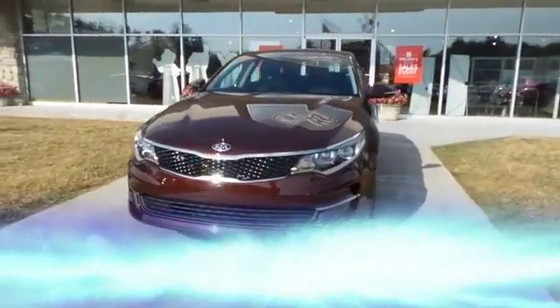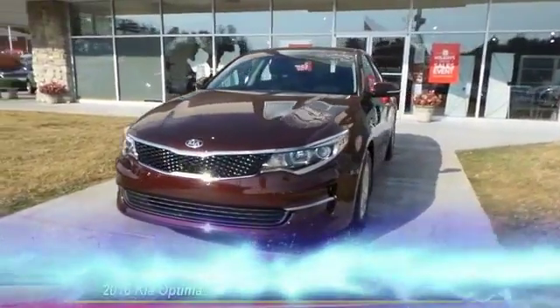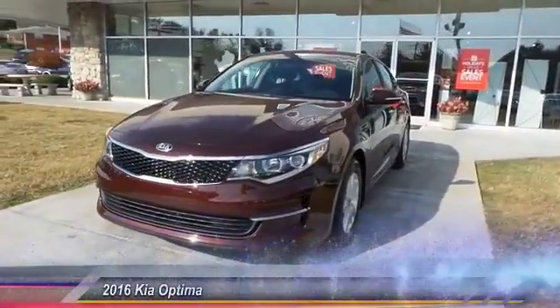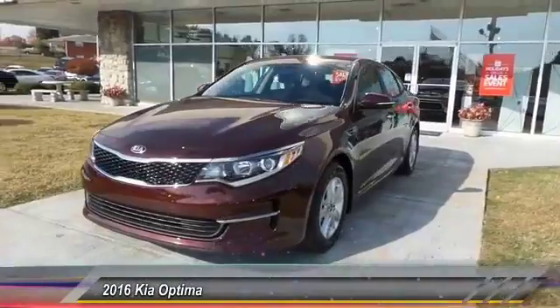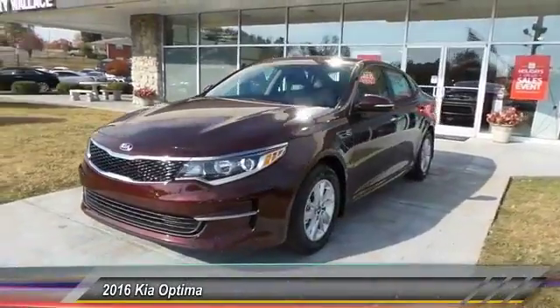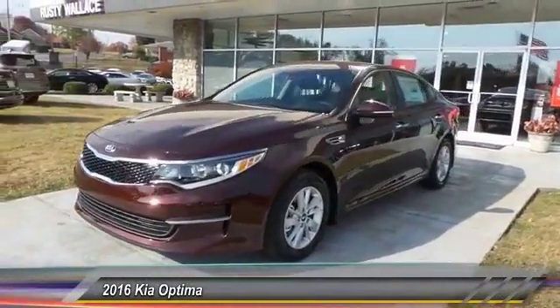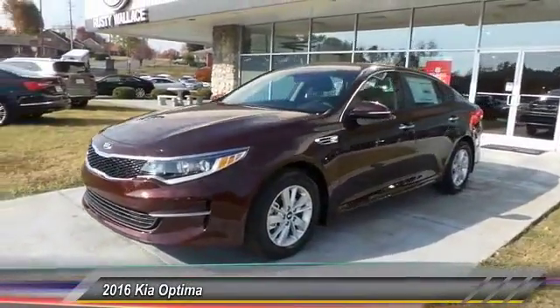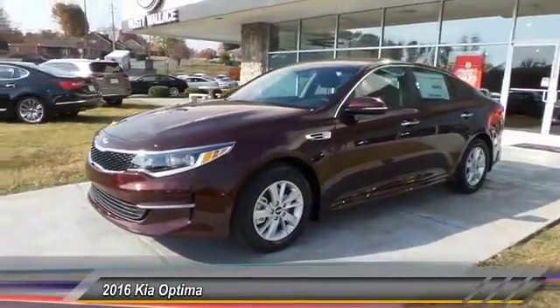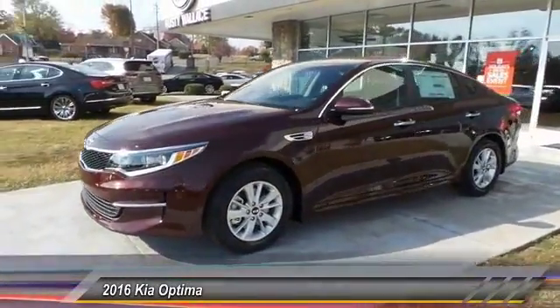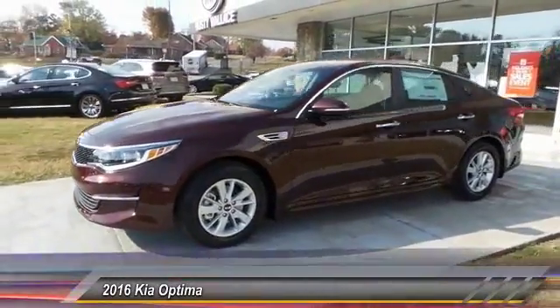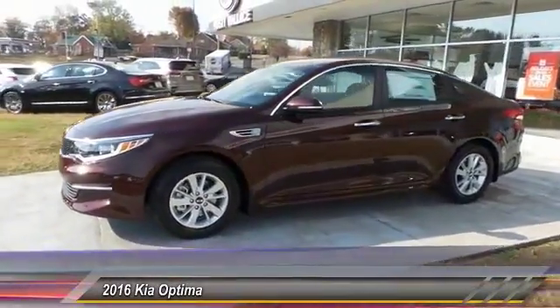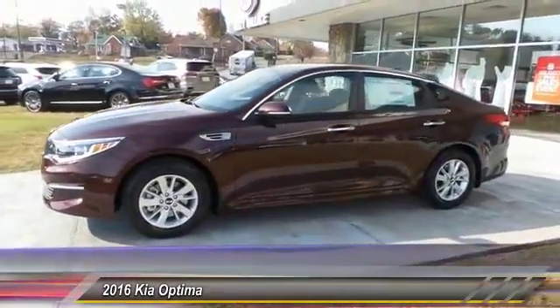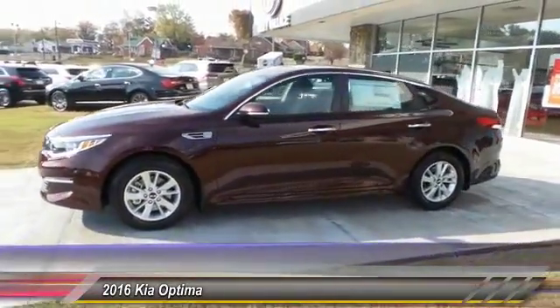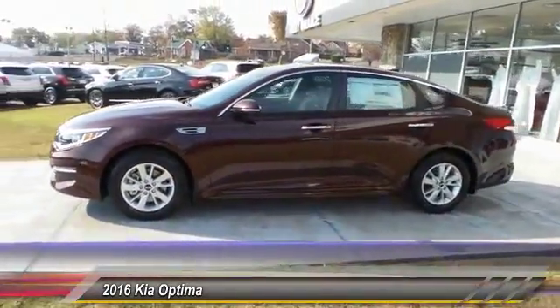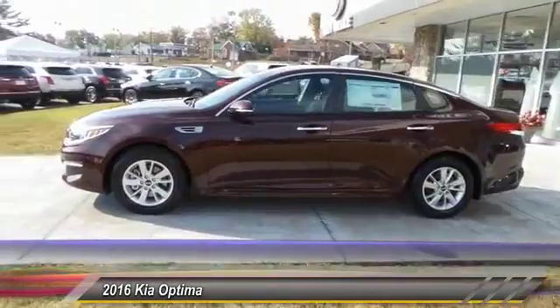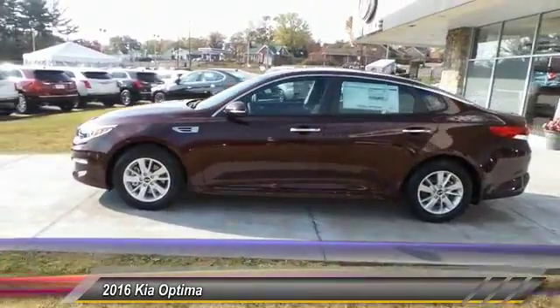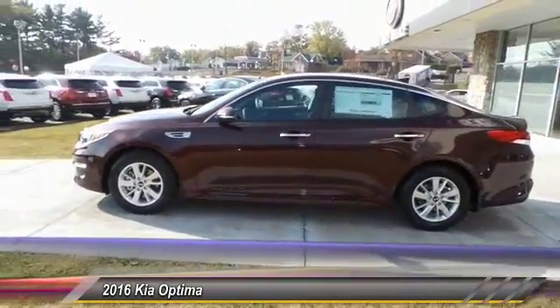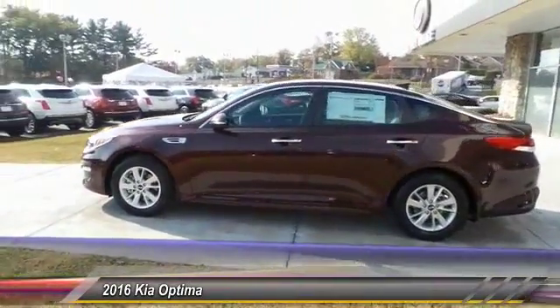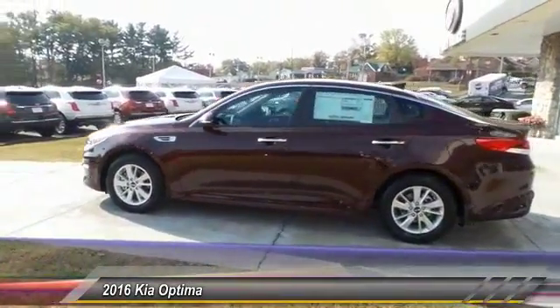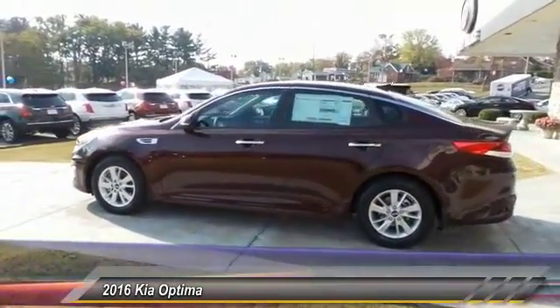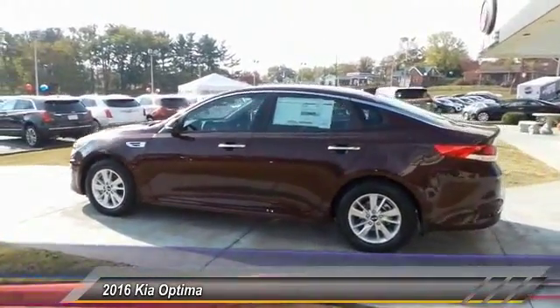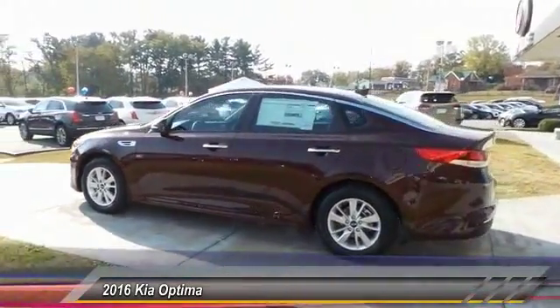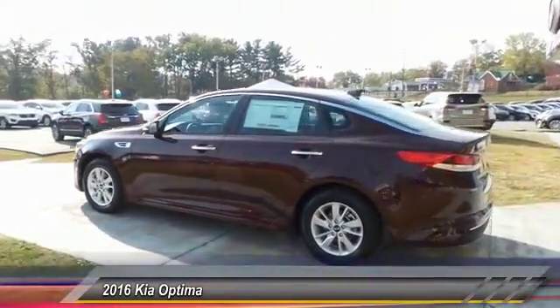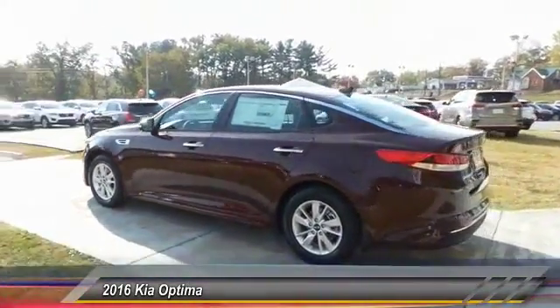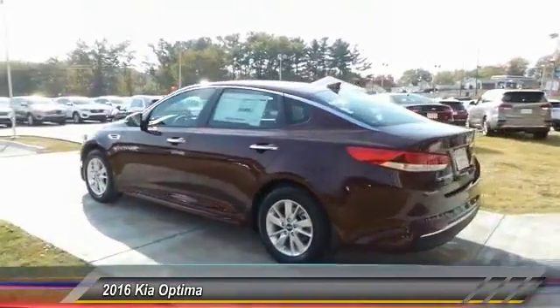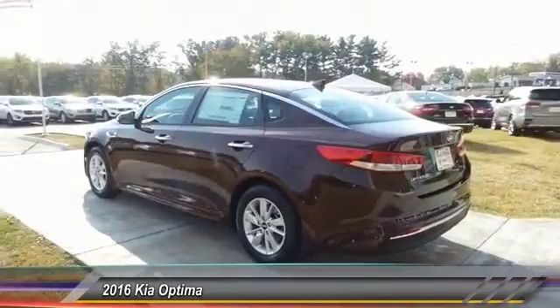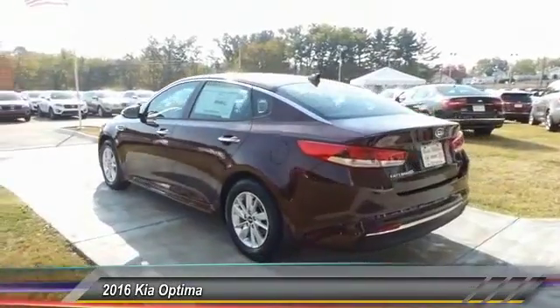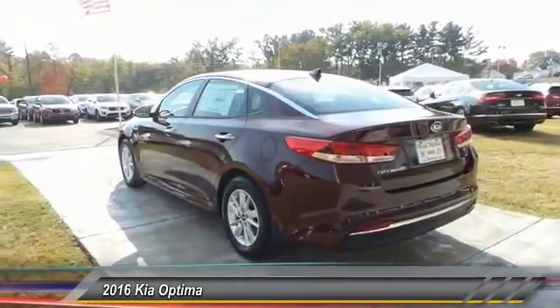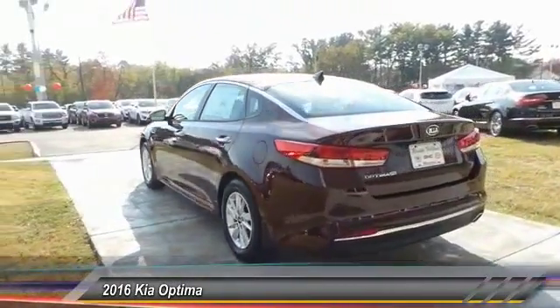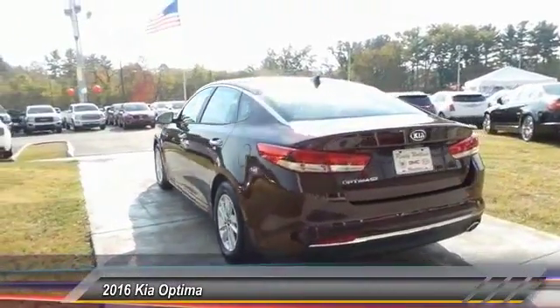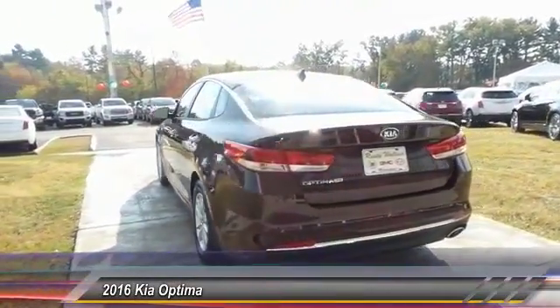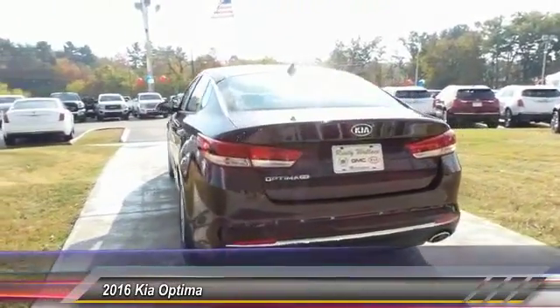2016 Optima. The all-new Kia Optima offers a new level of style and performance features from Kia. The Optima also features engine management systems like direct injection and turbocharging, which enhance performance without sacrificing fuel efficiency.